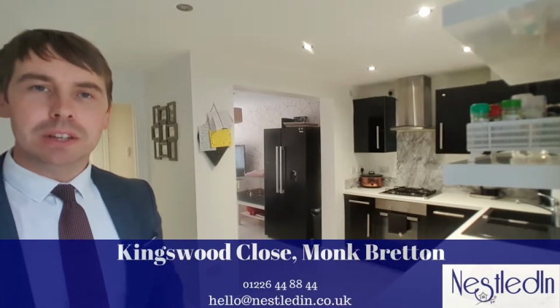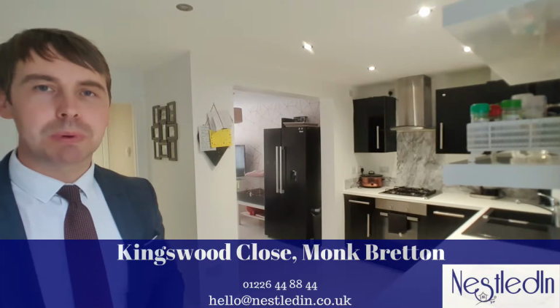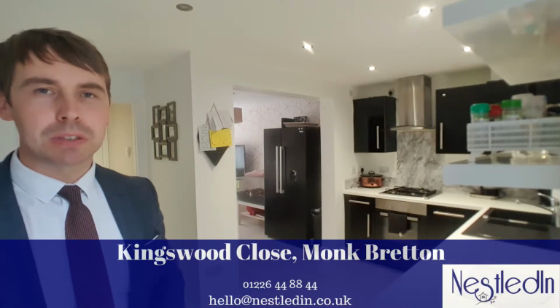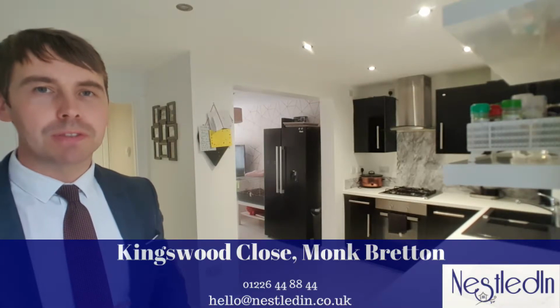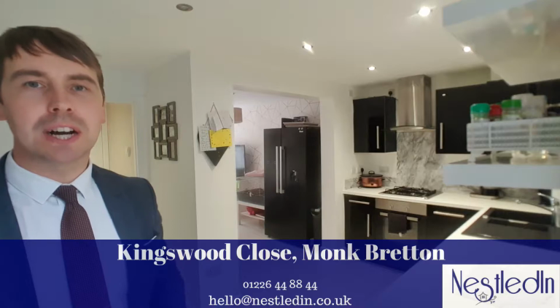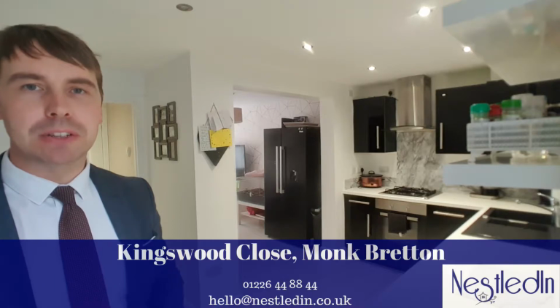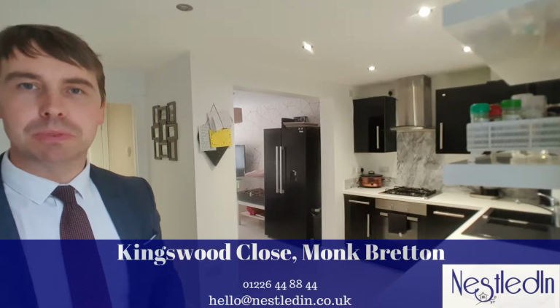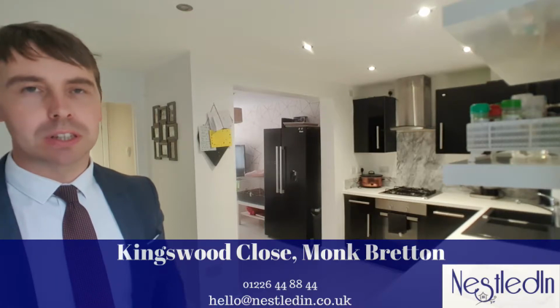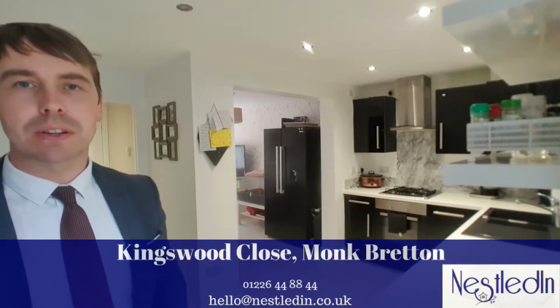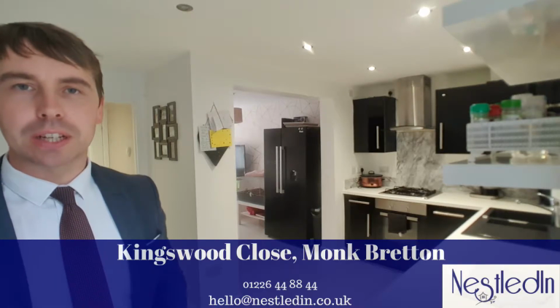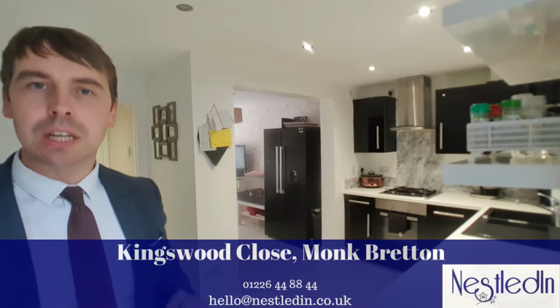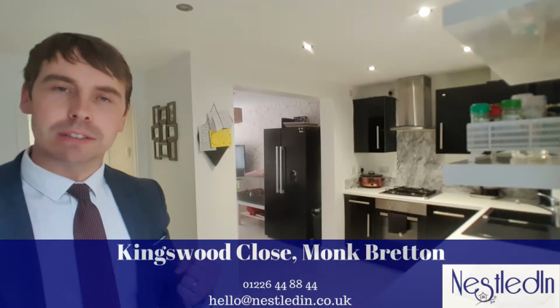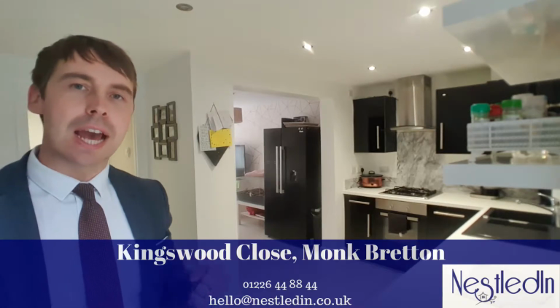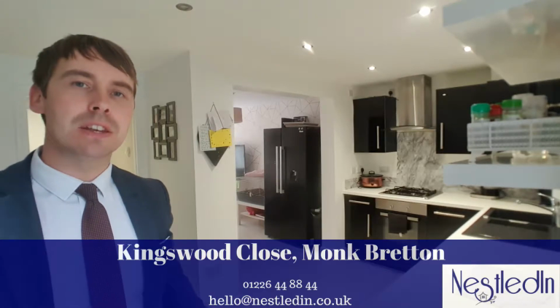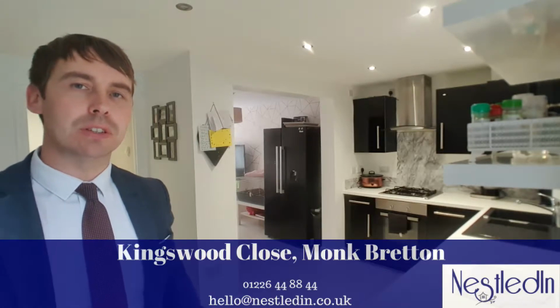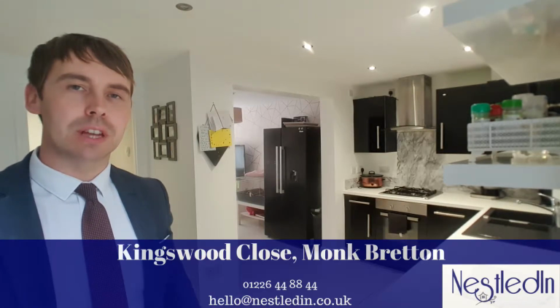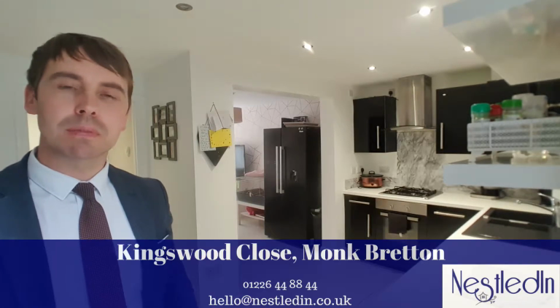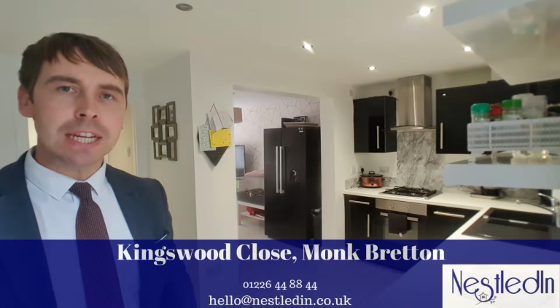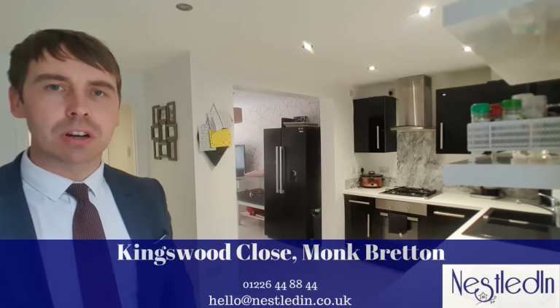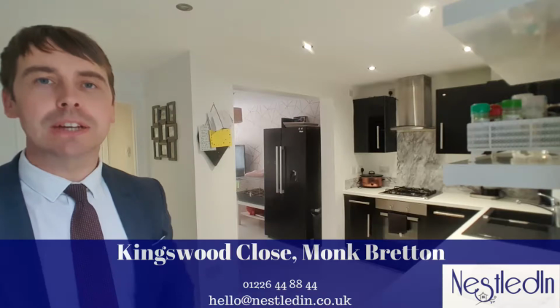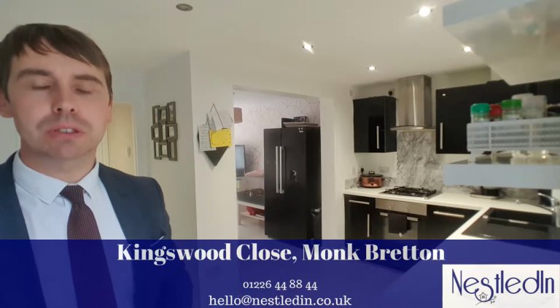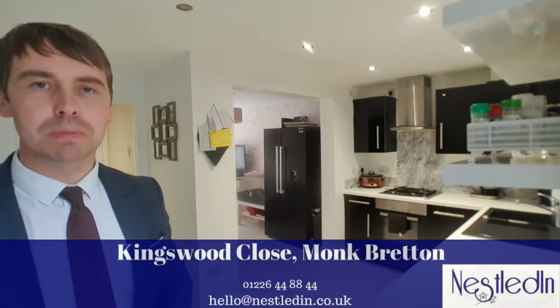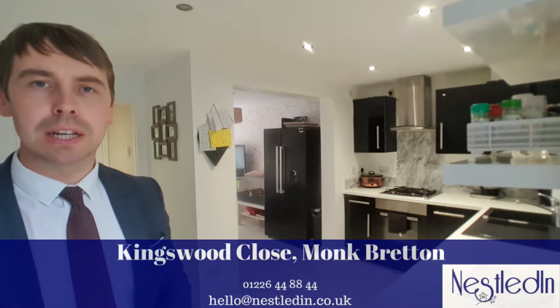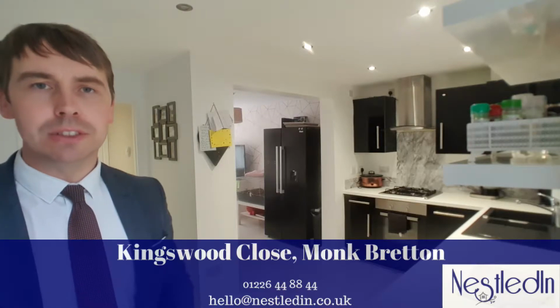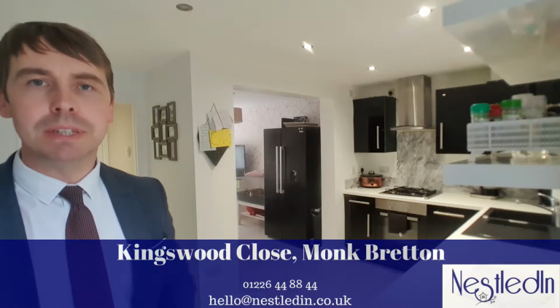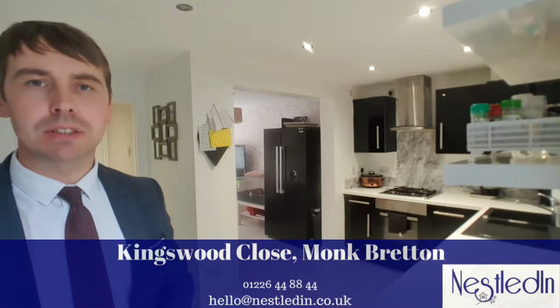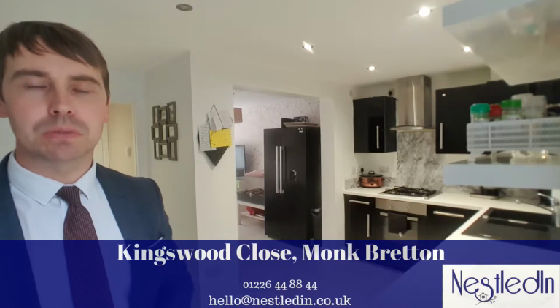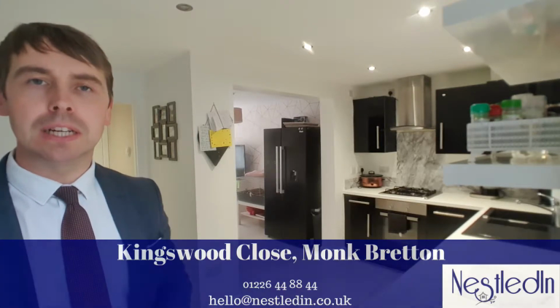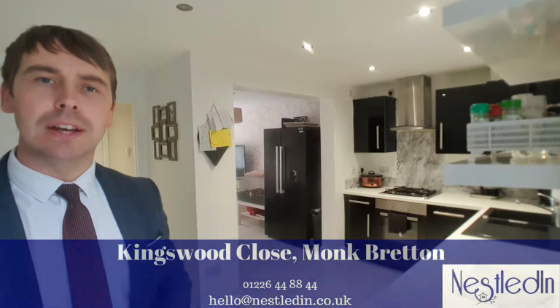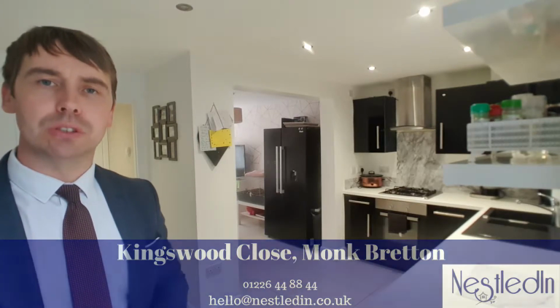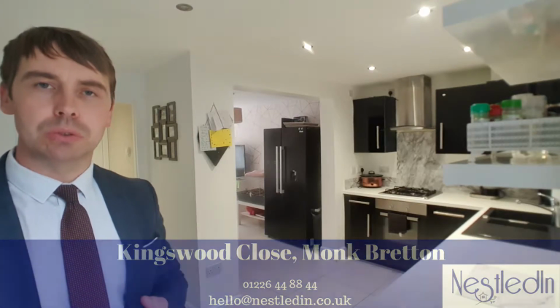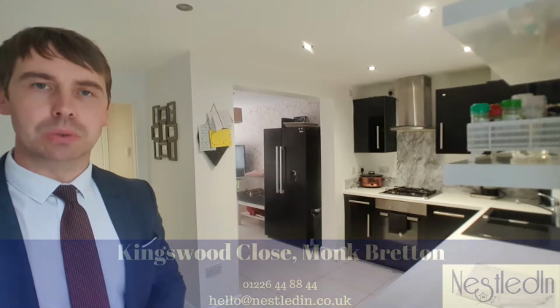This property has got five bedrooms. It's in a great location — it's at the end of a cul-de-sac, there are link roads close by, amenities close by, and there are also schools nearby.